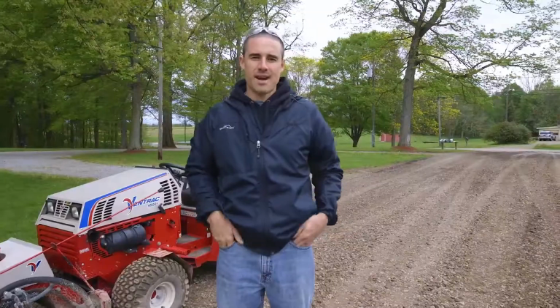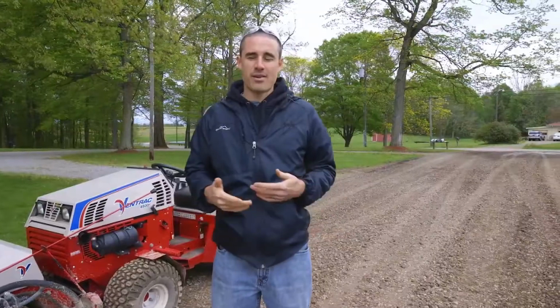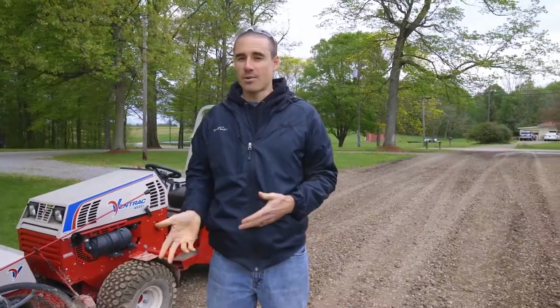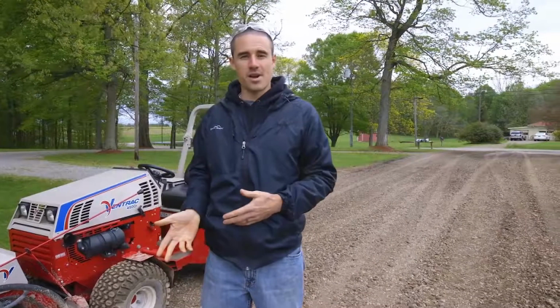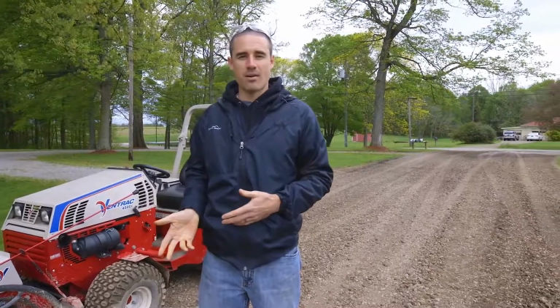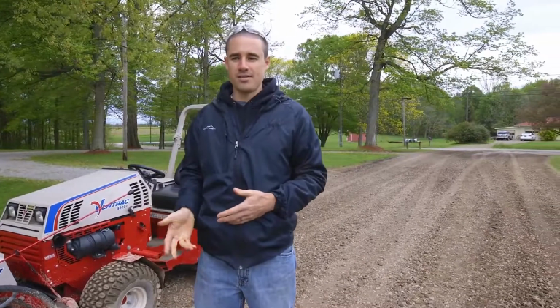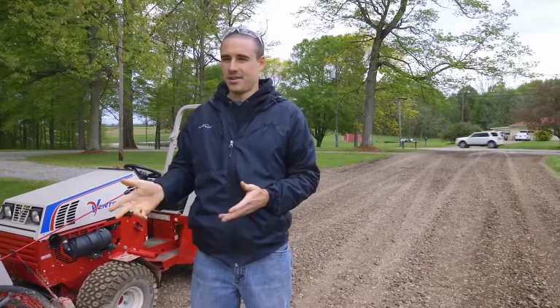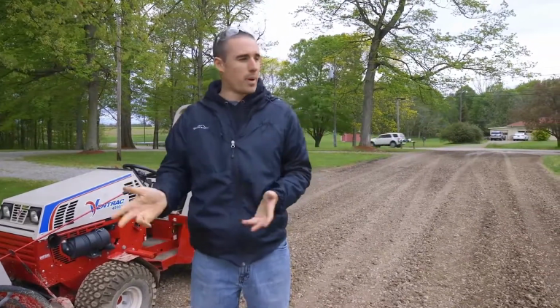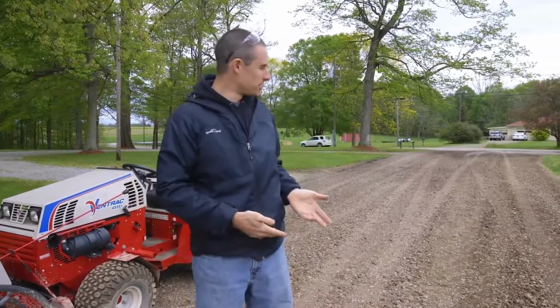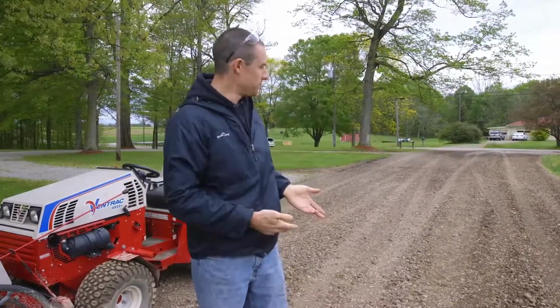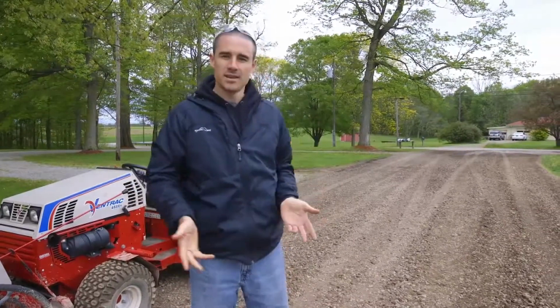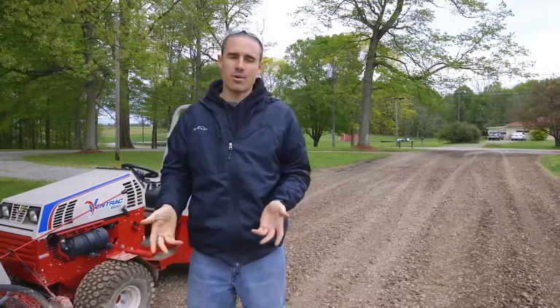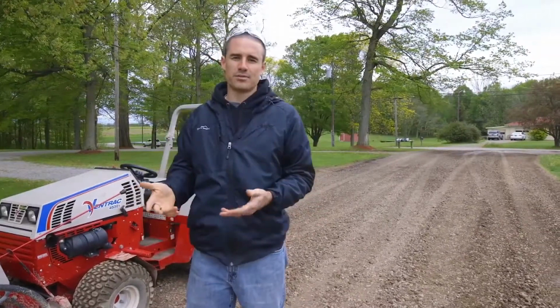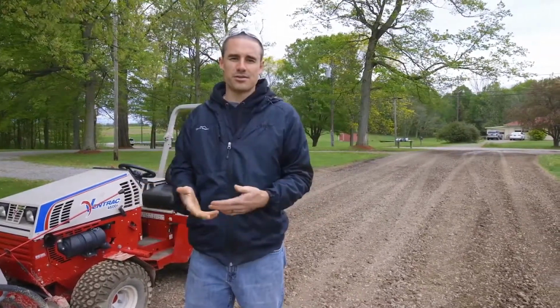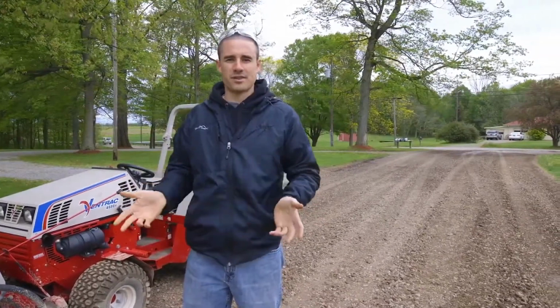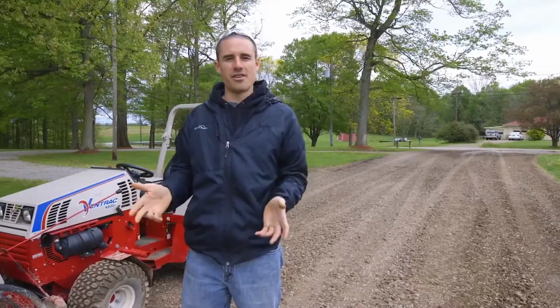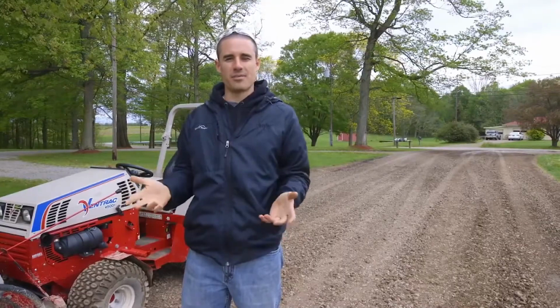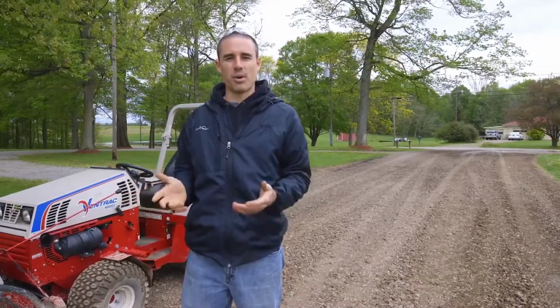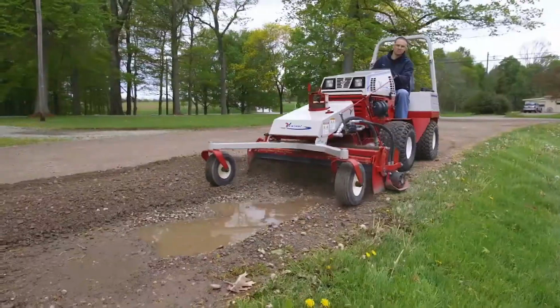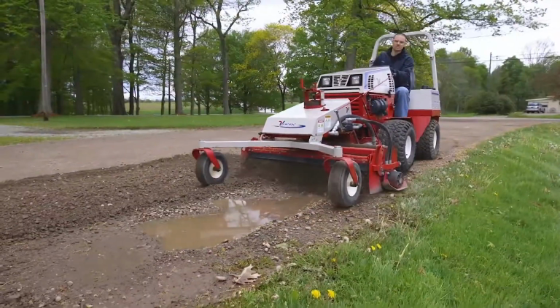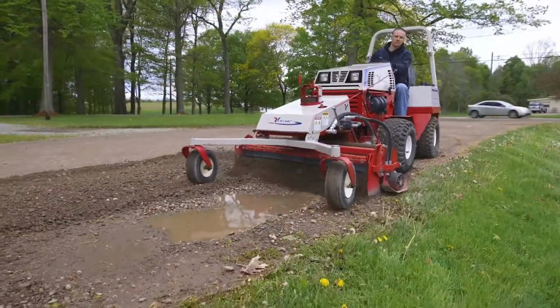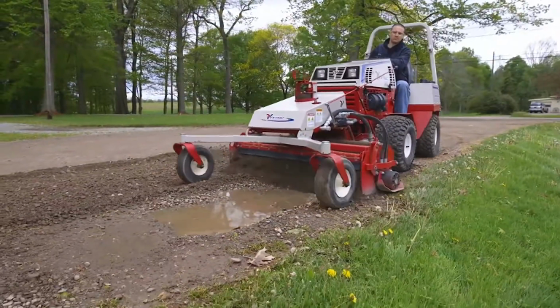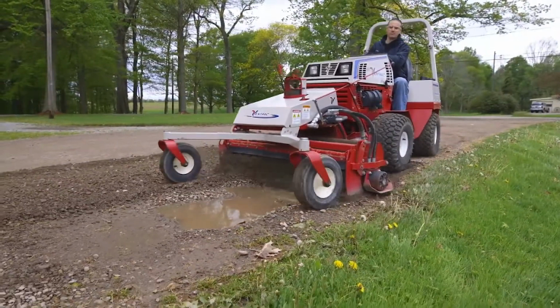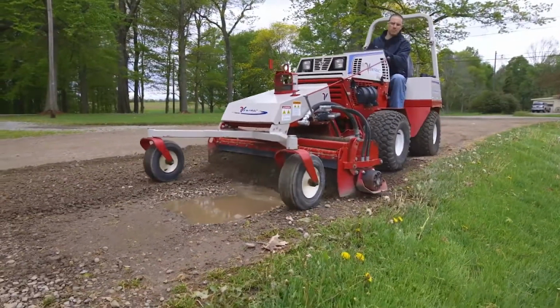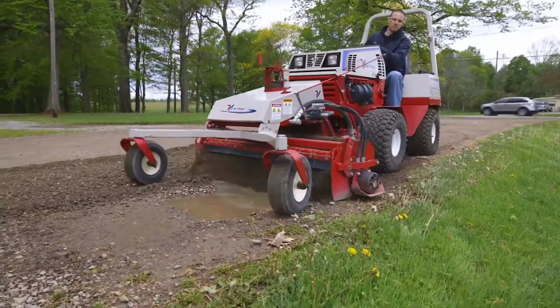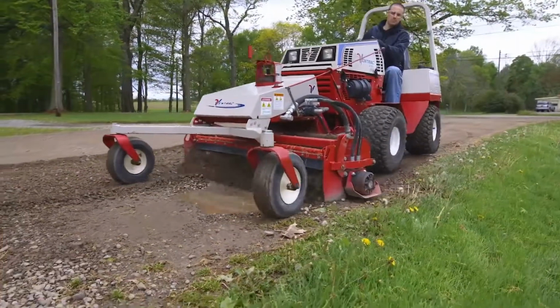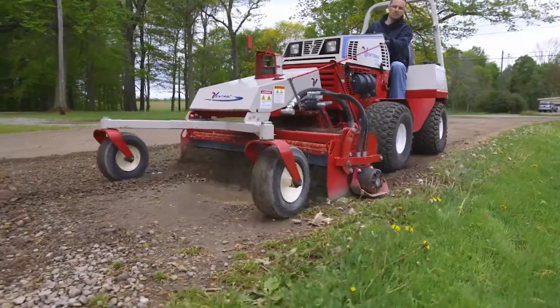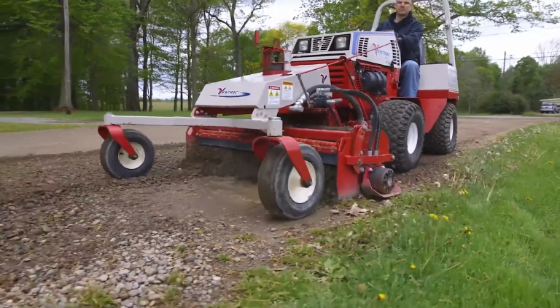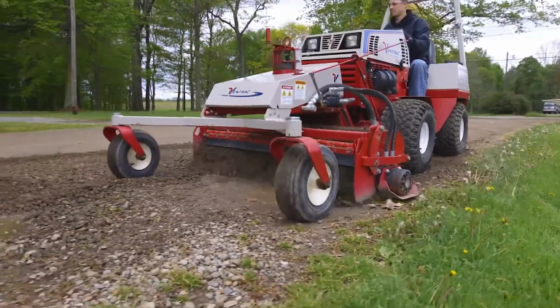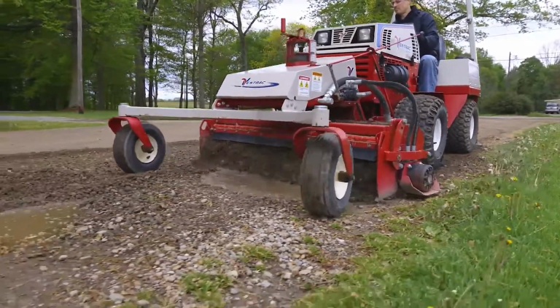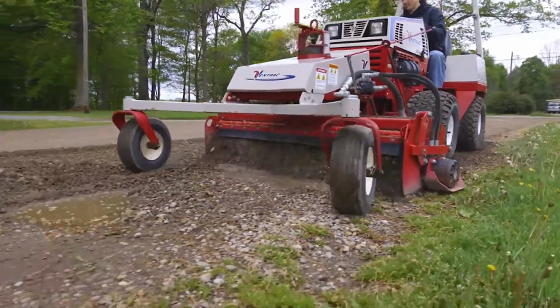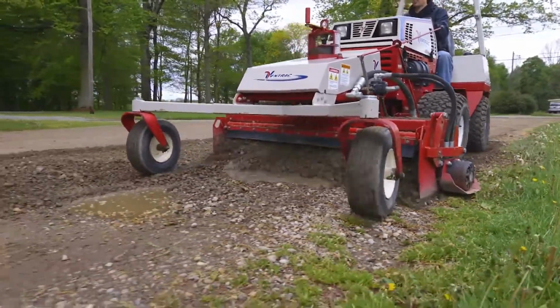After about an hour with the Ventrac Power Rake, you can see there are no potholes left. We were able to fracture the surface, get underneath, and really break apart all the gravel and loose stone around those potholes to level everything back off and get everything on the same plane.